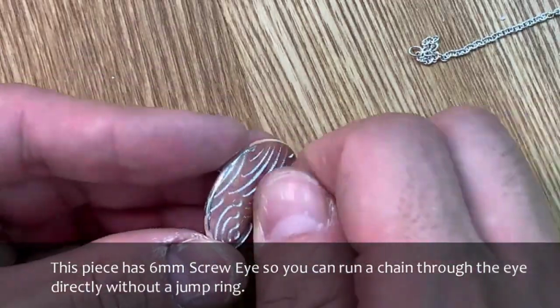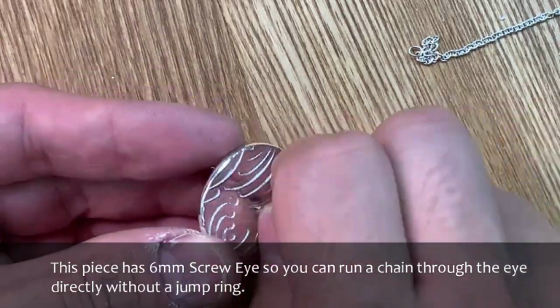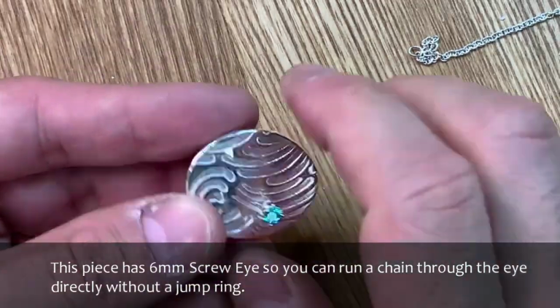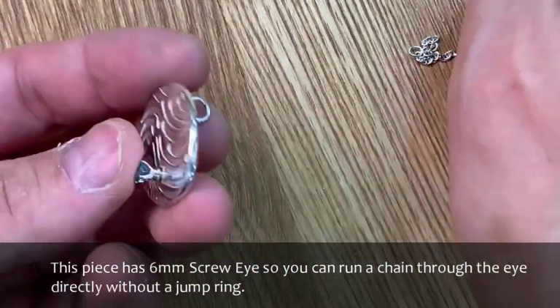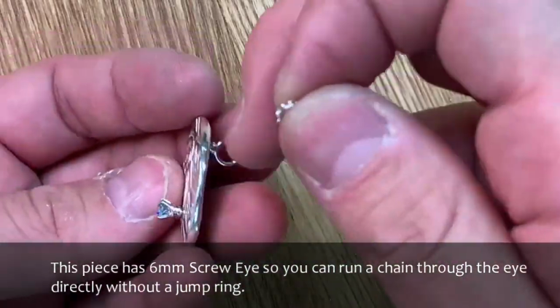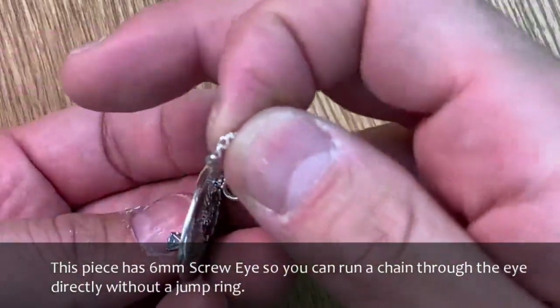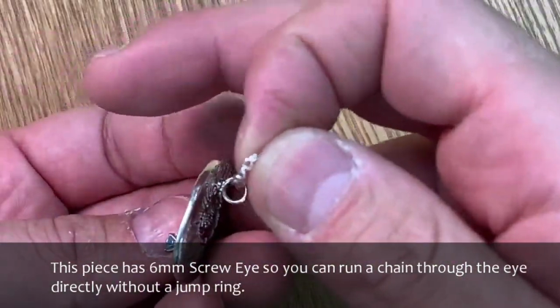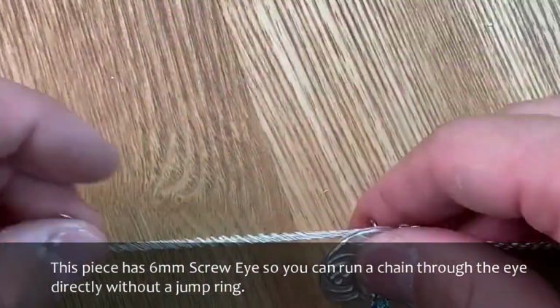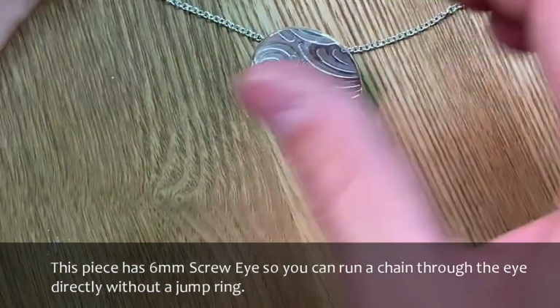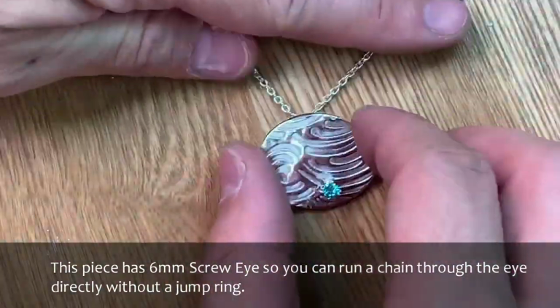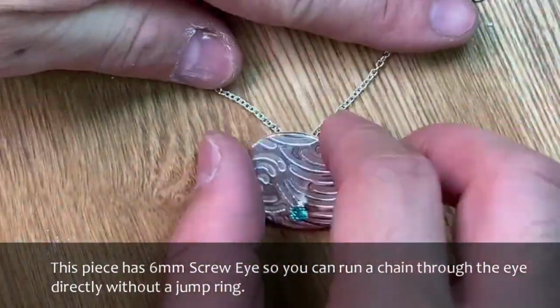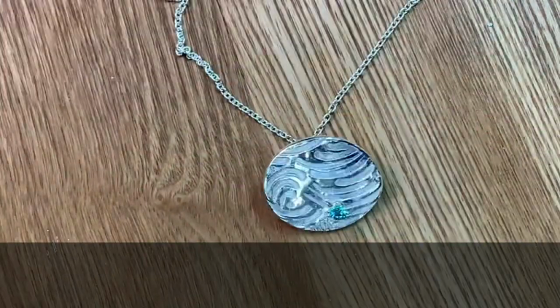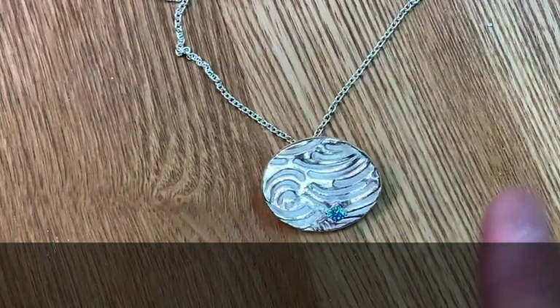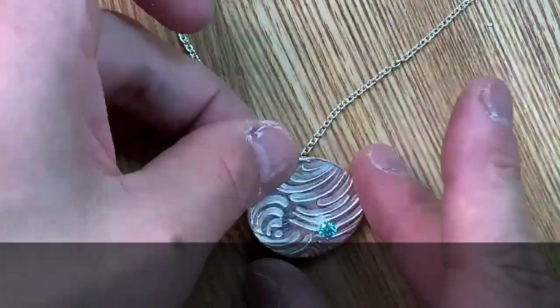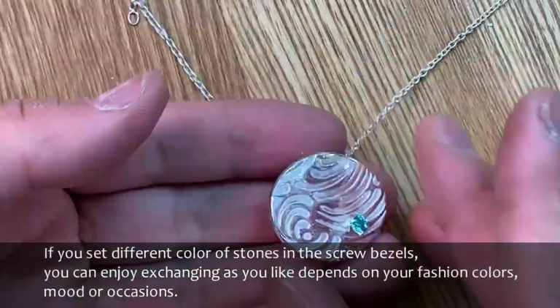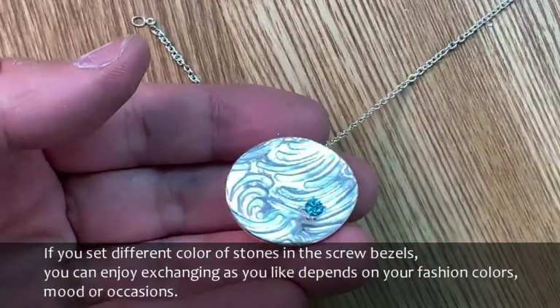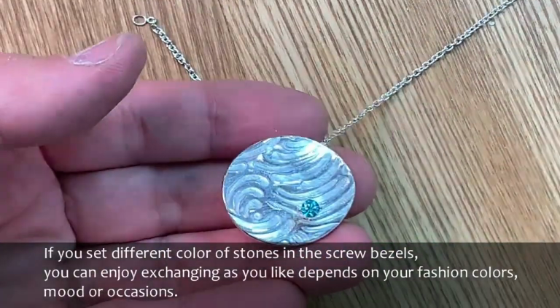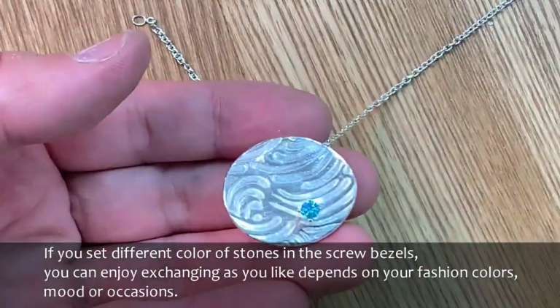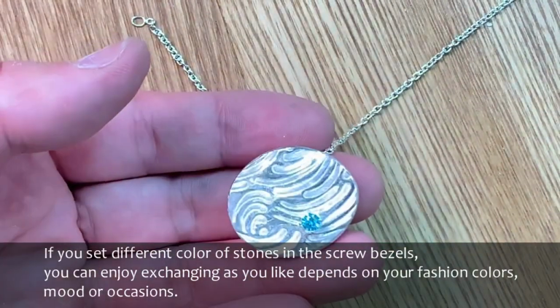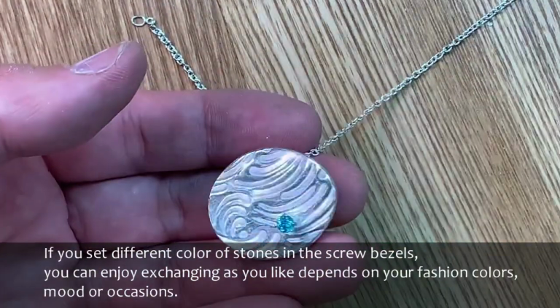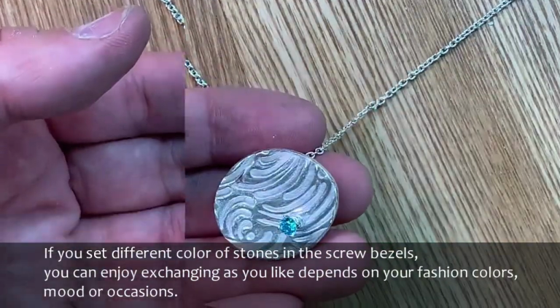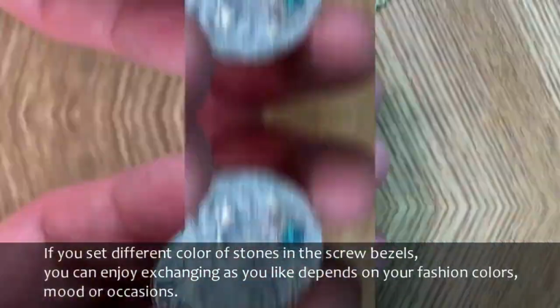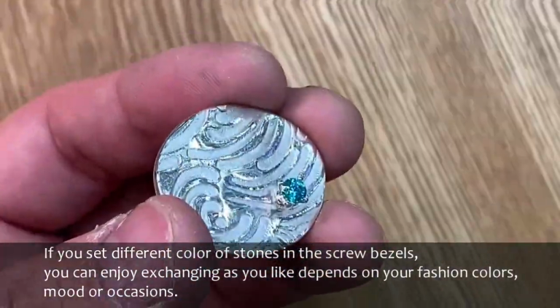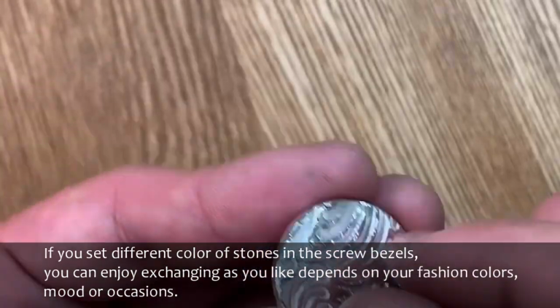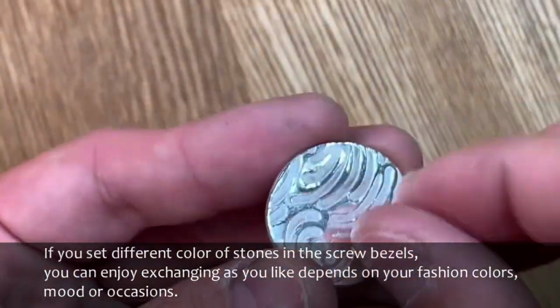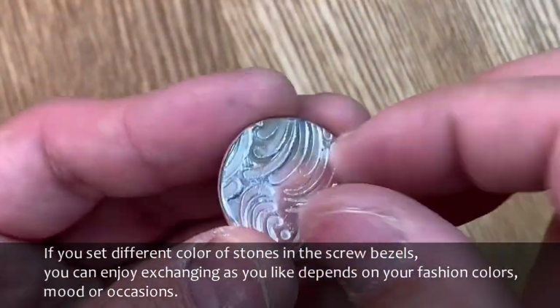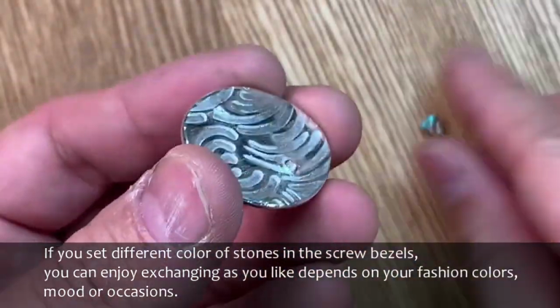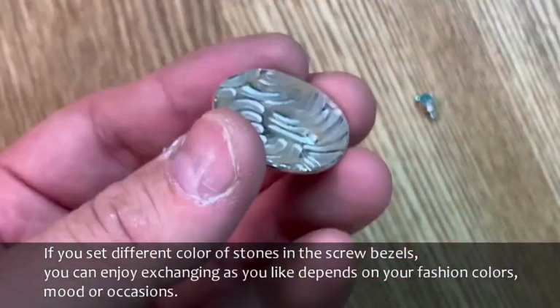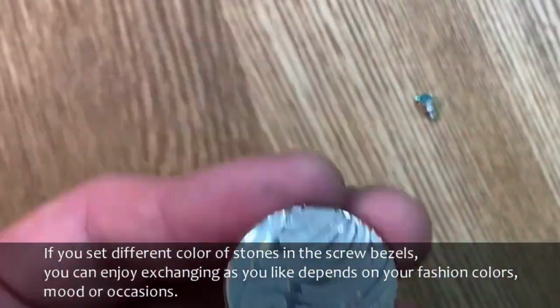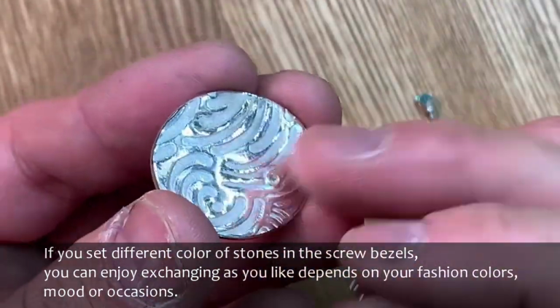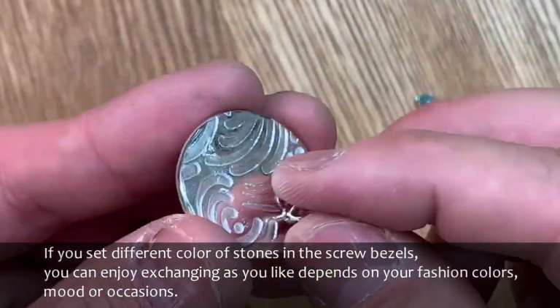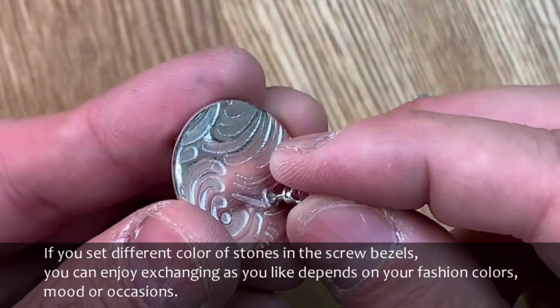This piece has a 6 mm screw eye so you can run a chain through the eye directly without a jump ring. If you exchange these screw findings, you can enjoy it as a reversible pendant. If you set different color stones in the screw bezels, you can enjoy exchanging them as you like depending on your fashion colors, mood, or occasion.